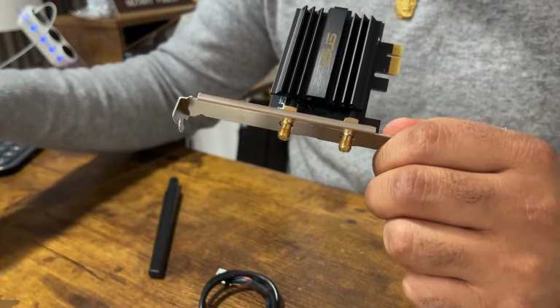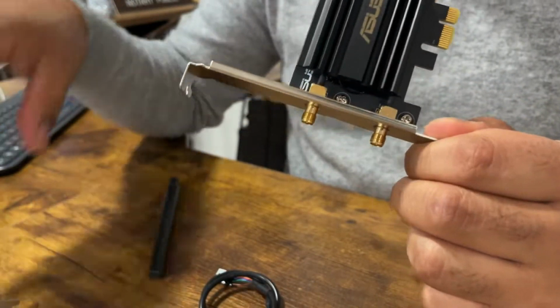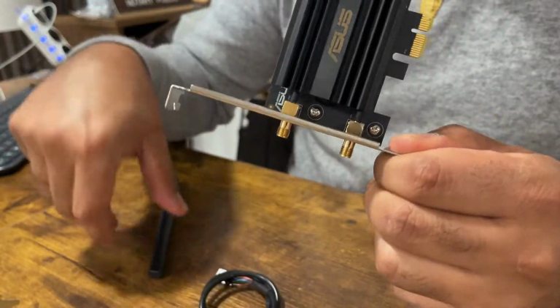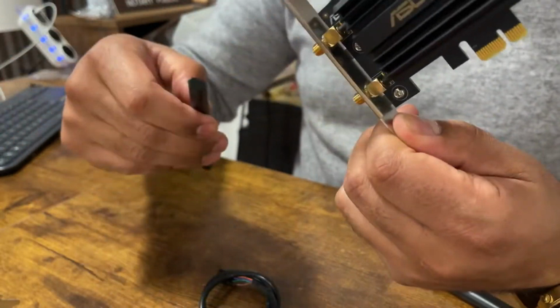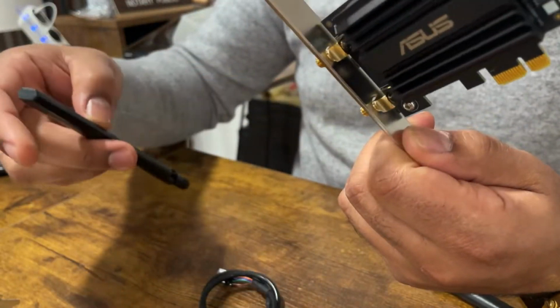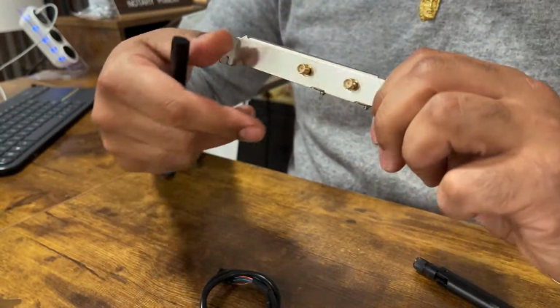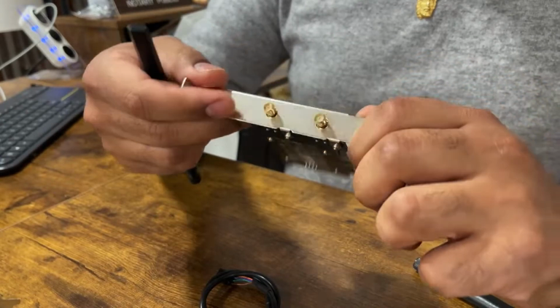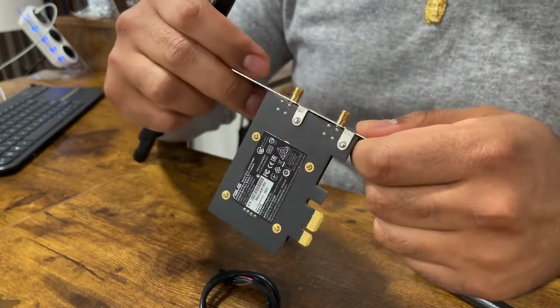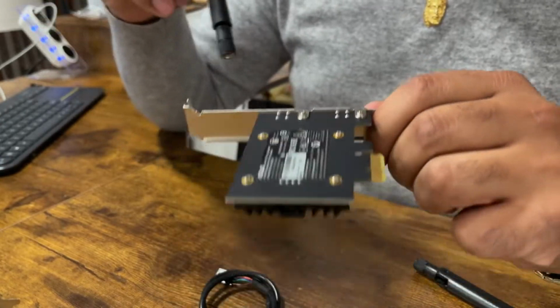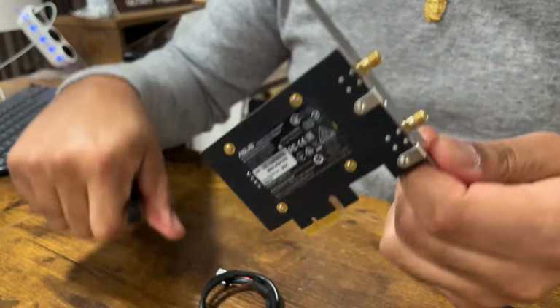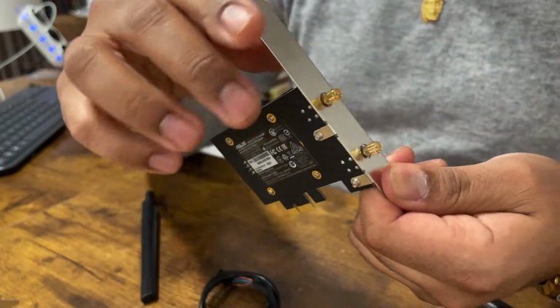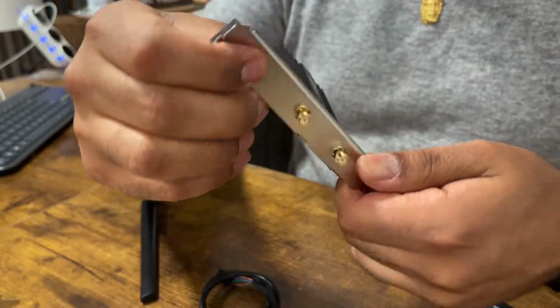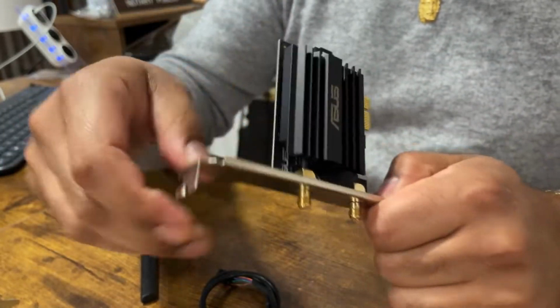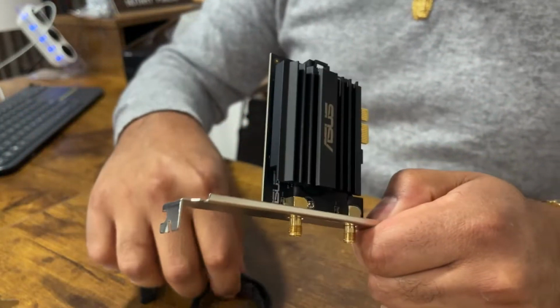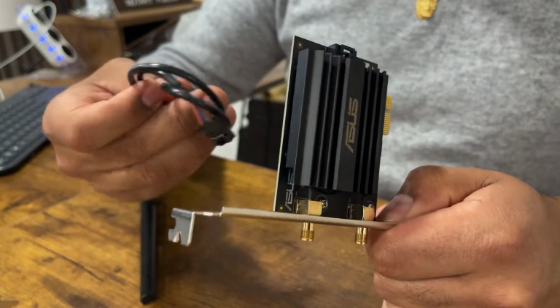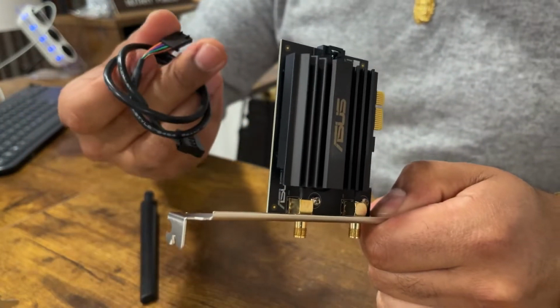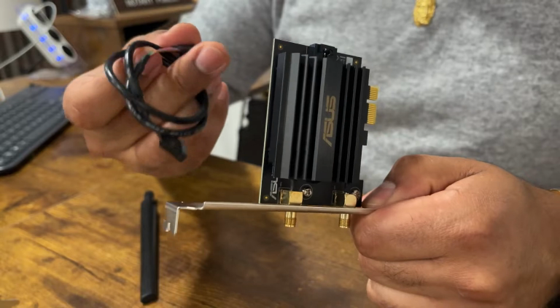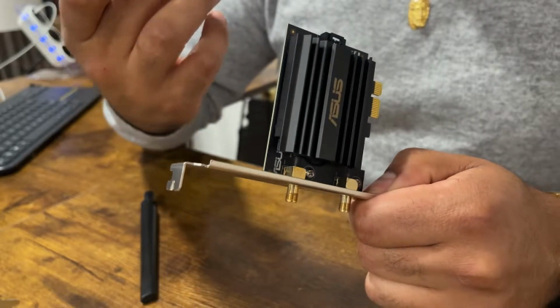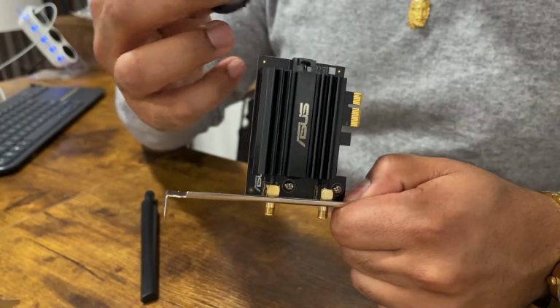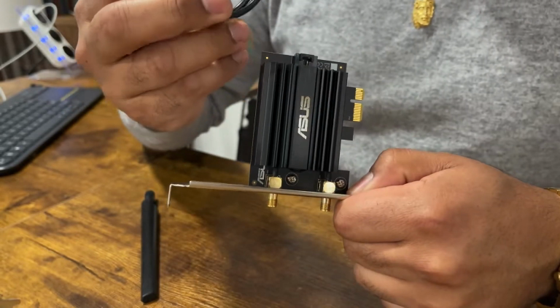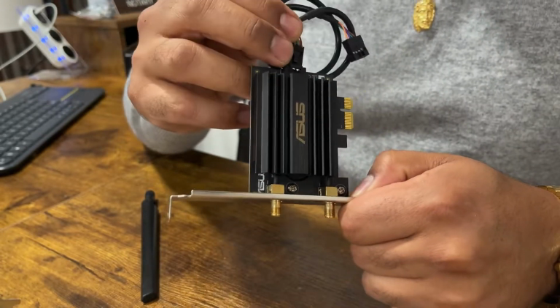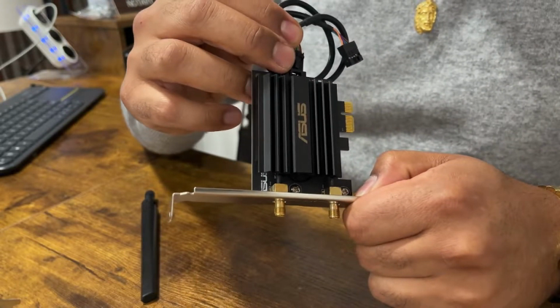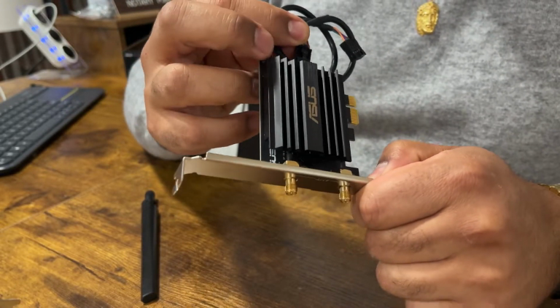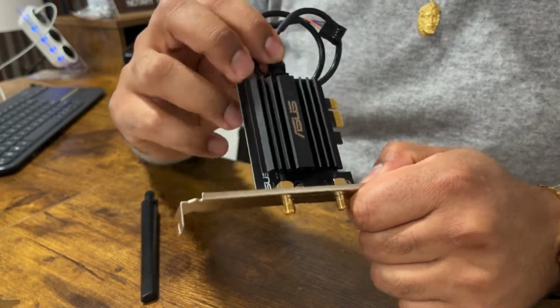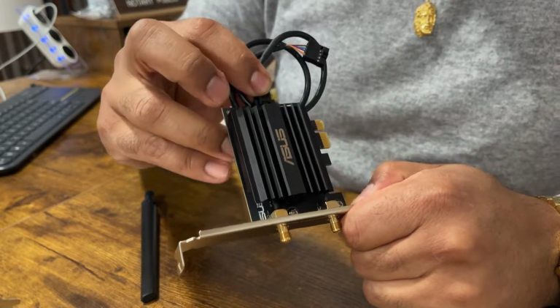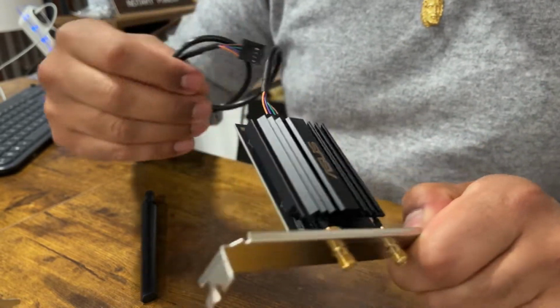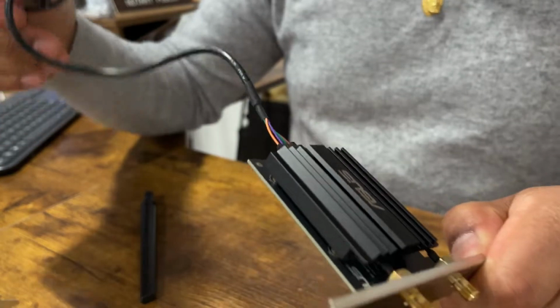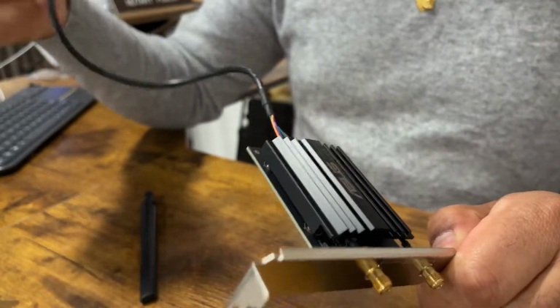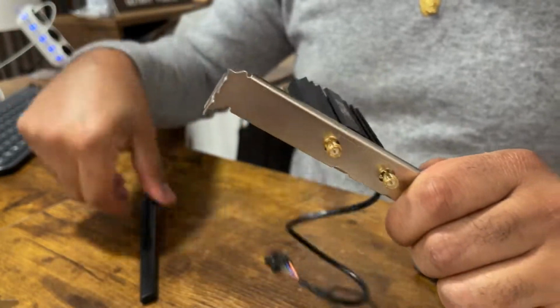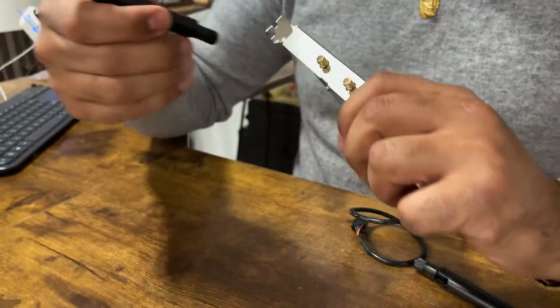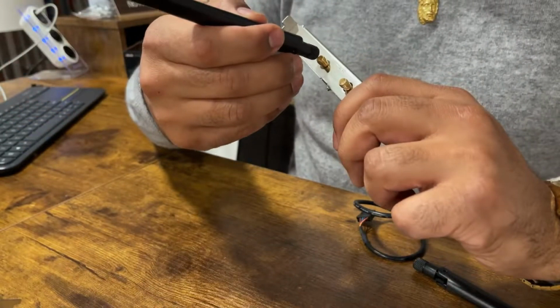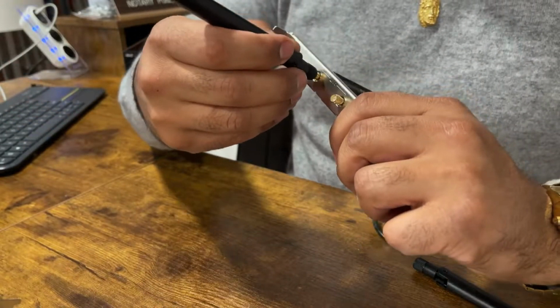That's pretty sweet. Let's see where this connects — back here. I'll have to find somewhere to put that. I'm going to need to connect these headers here.